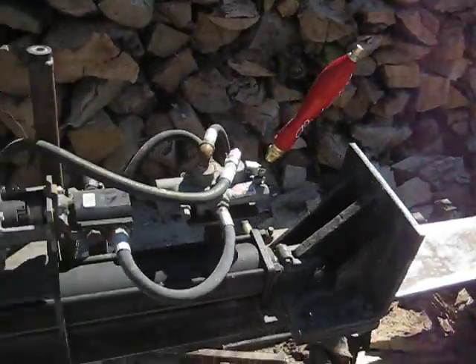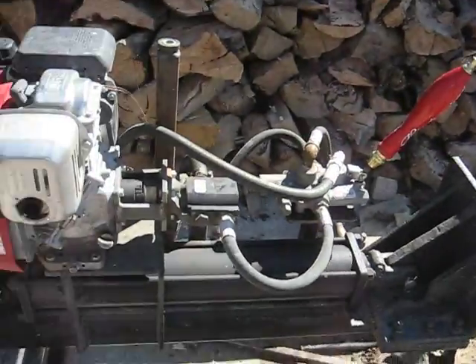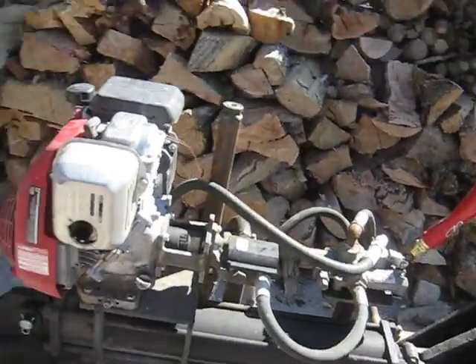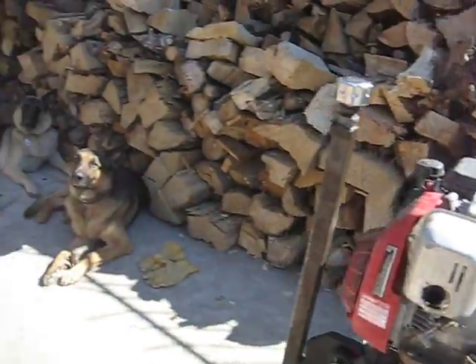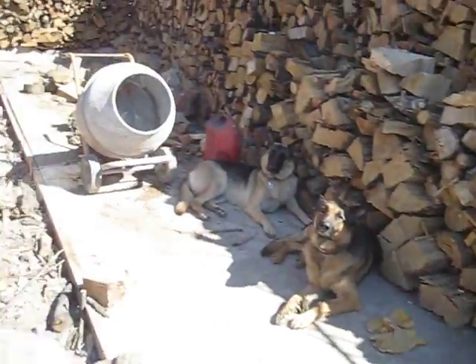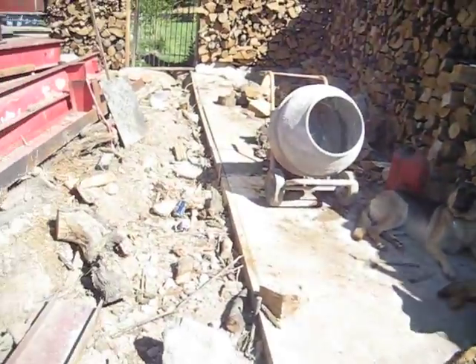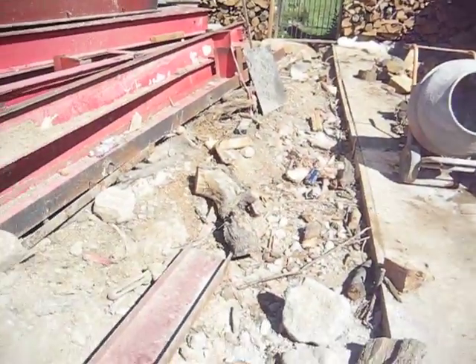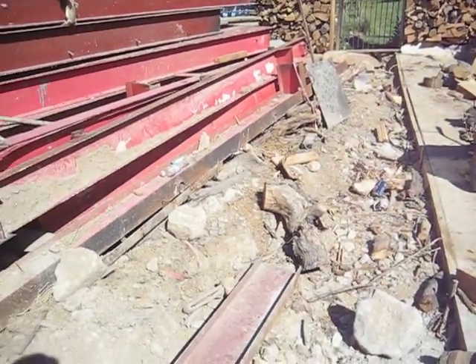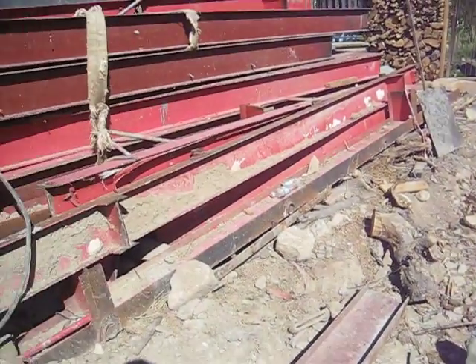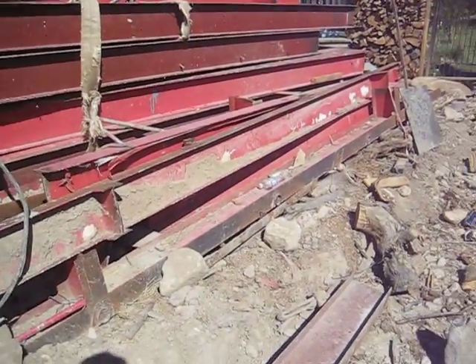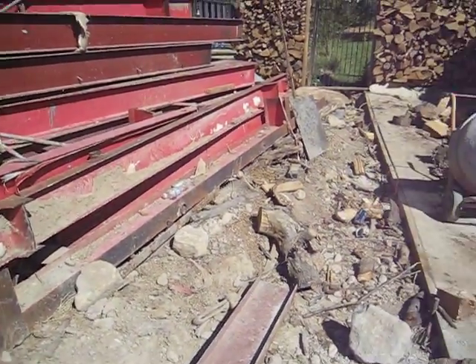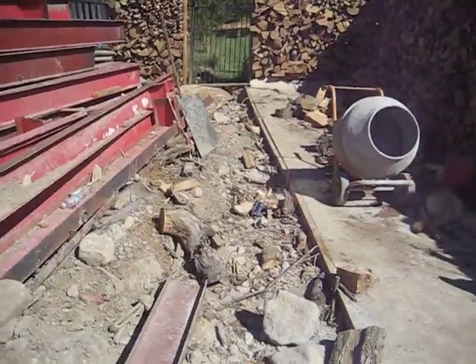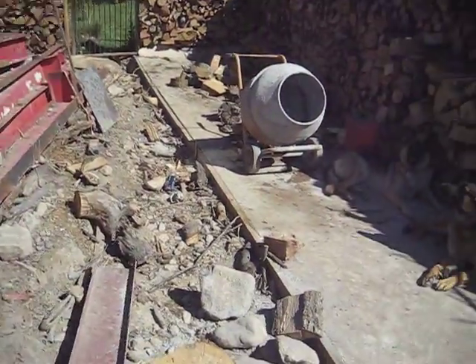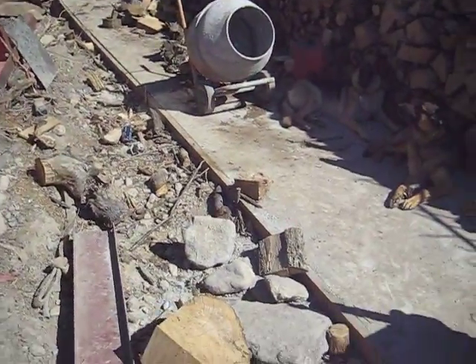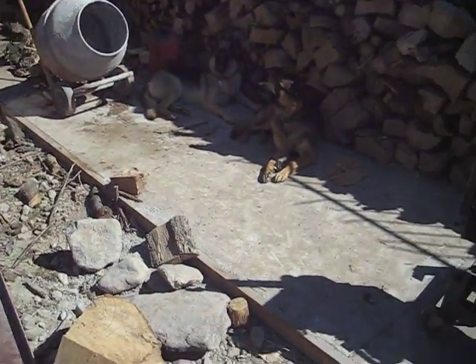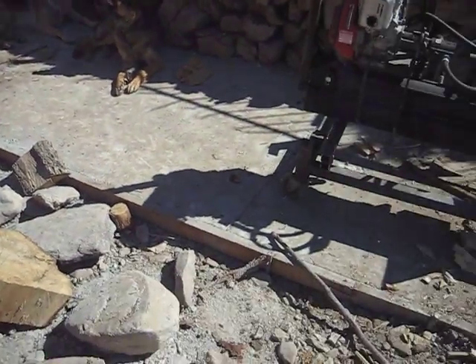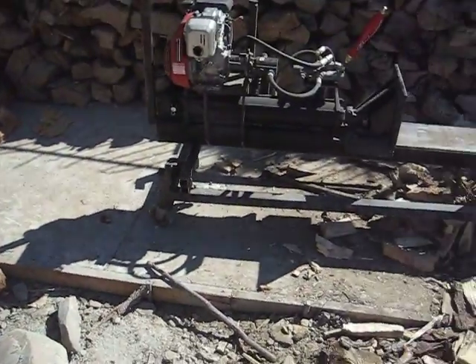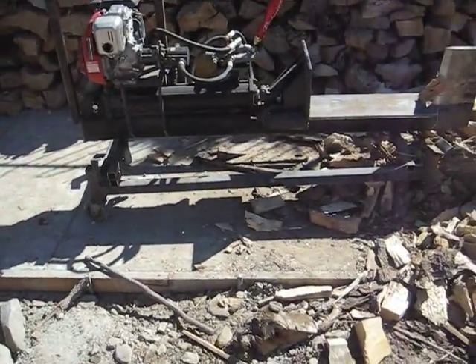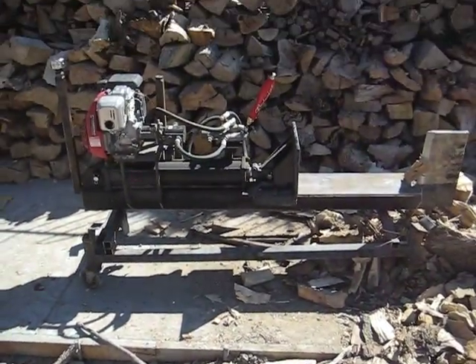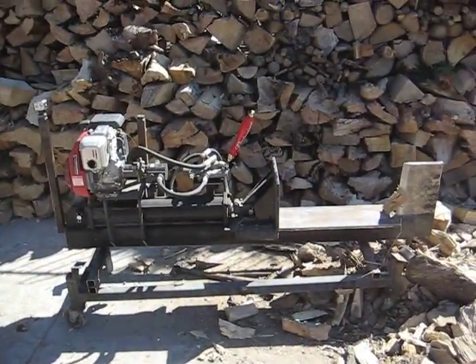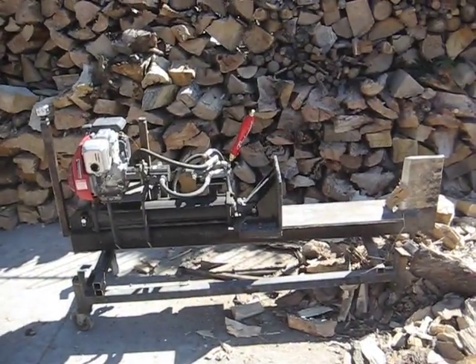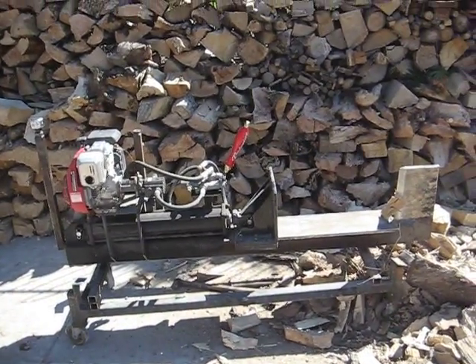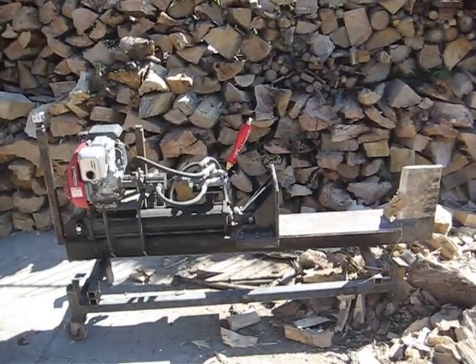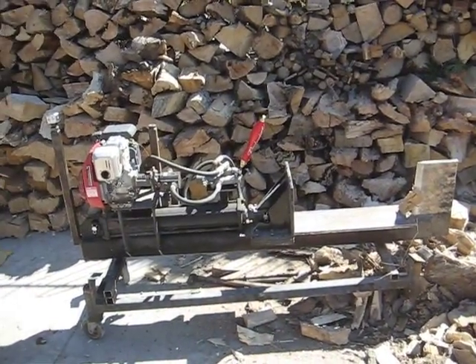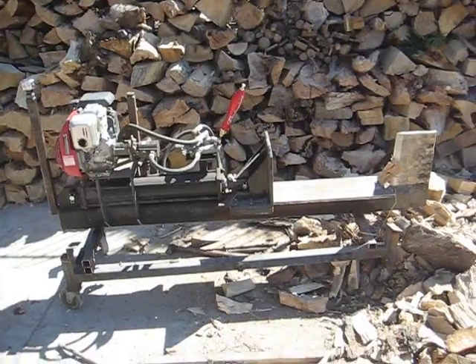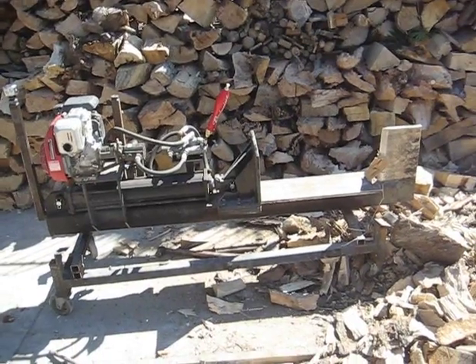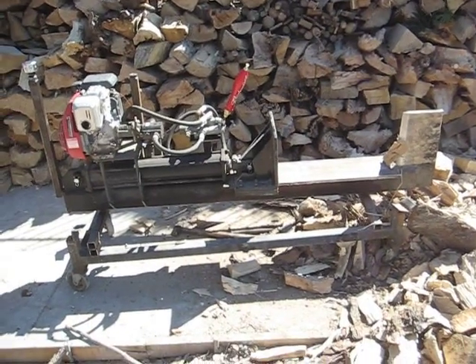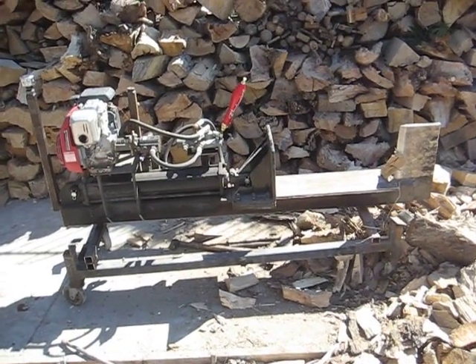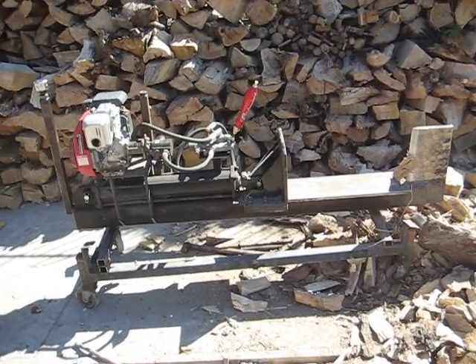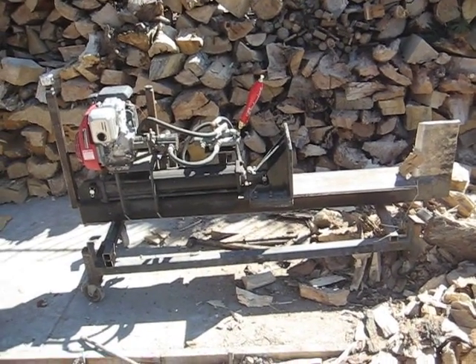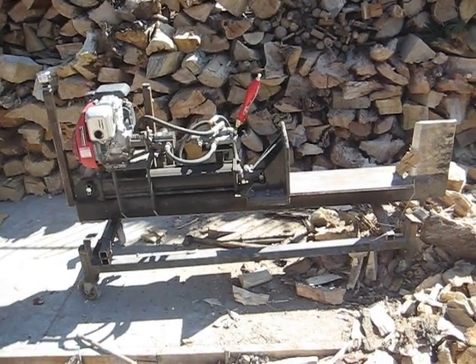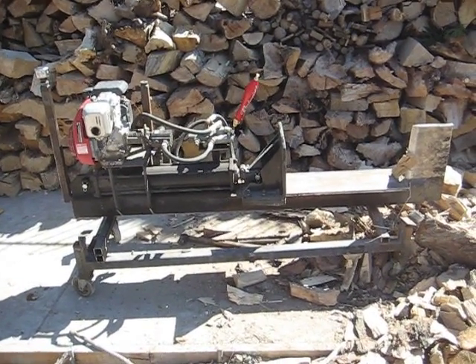You noticed there at the end that was the one-way detent valve — you don't have to hold the lever. That's the log splitter. The whole thing is just a little over six feet.